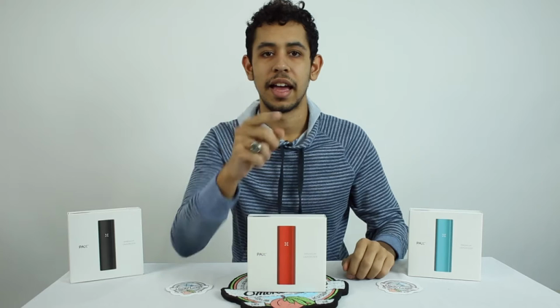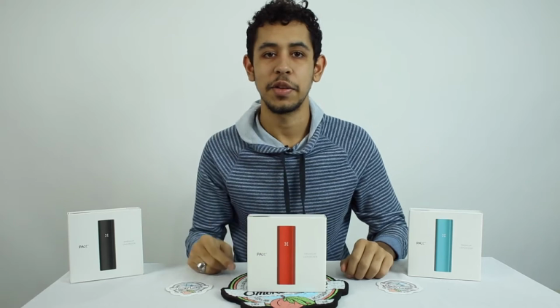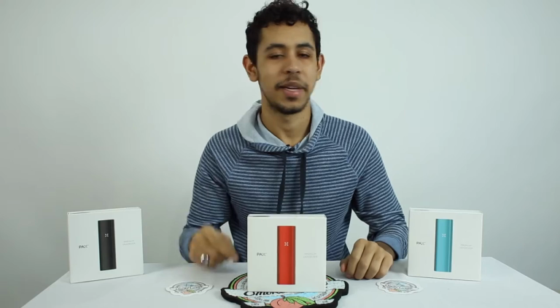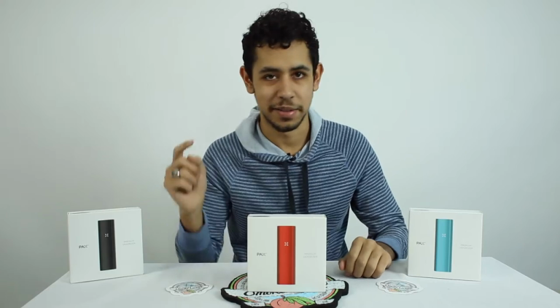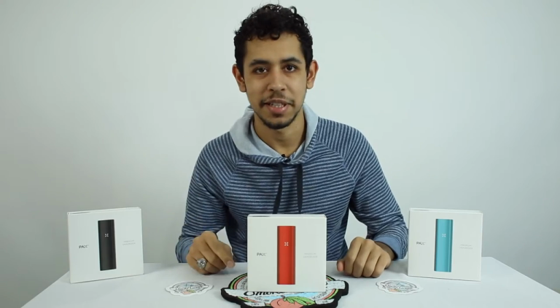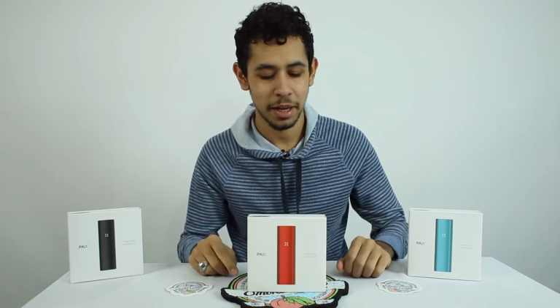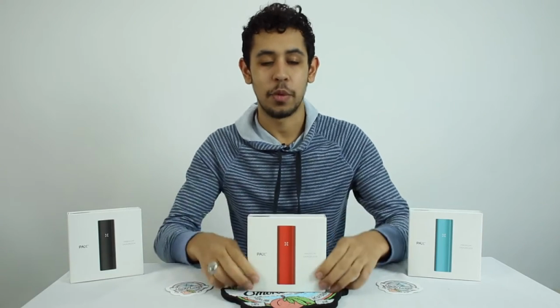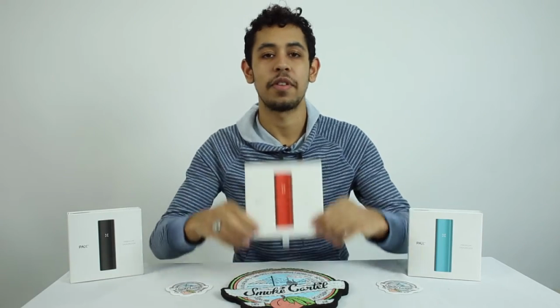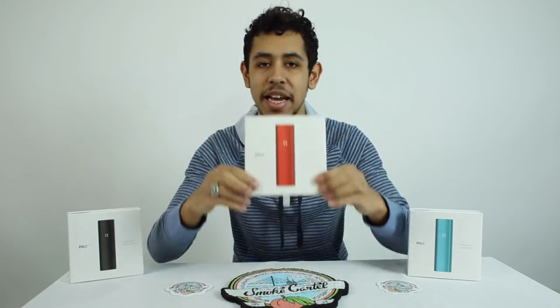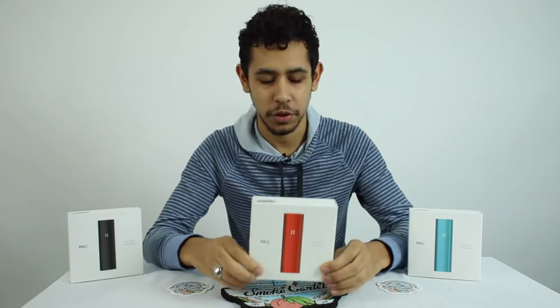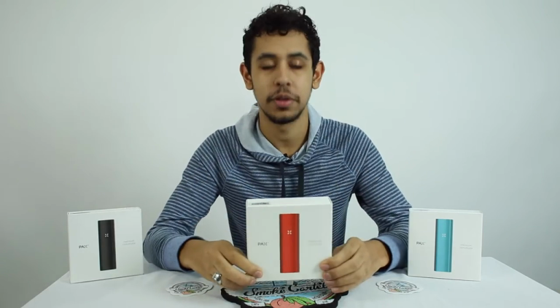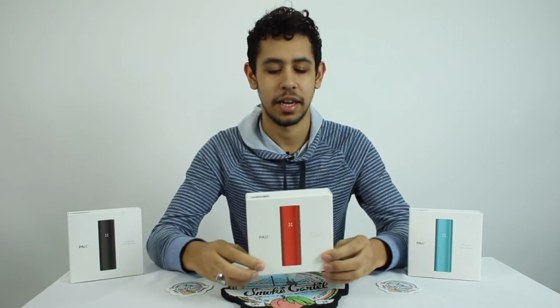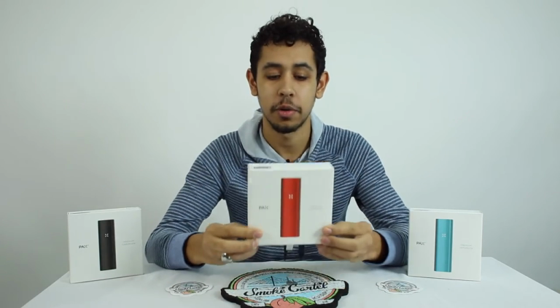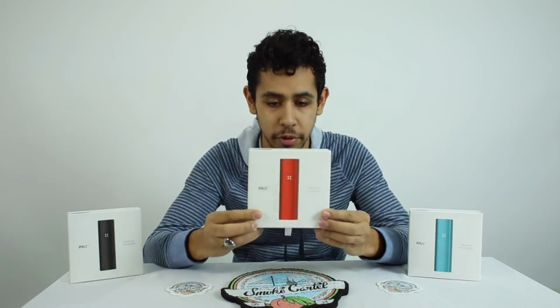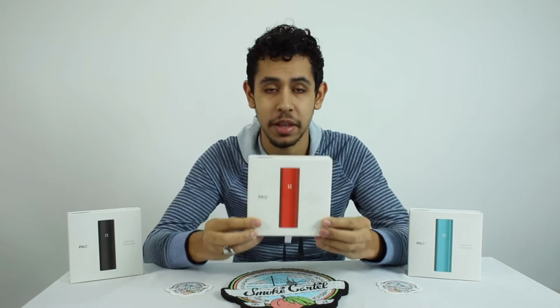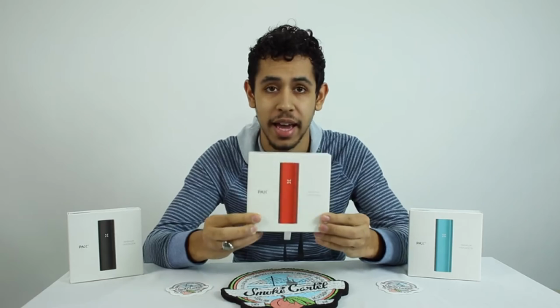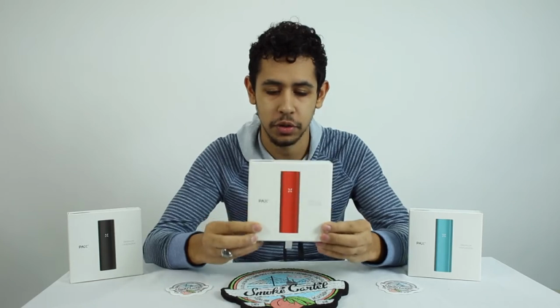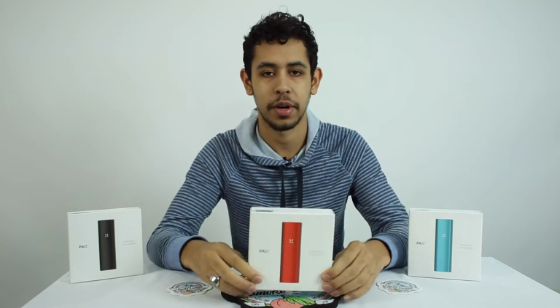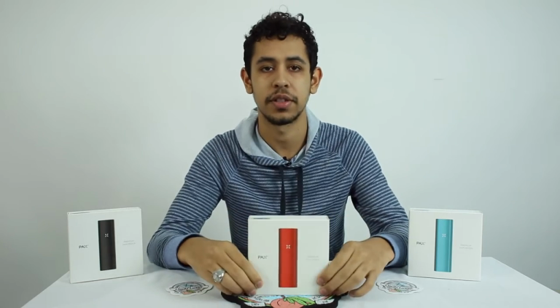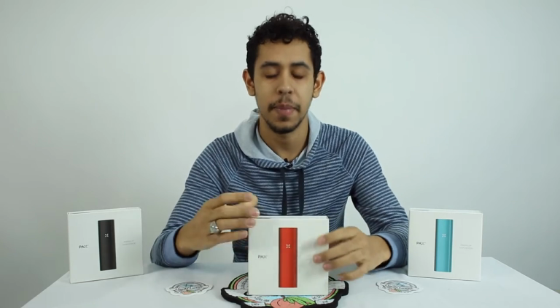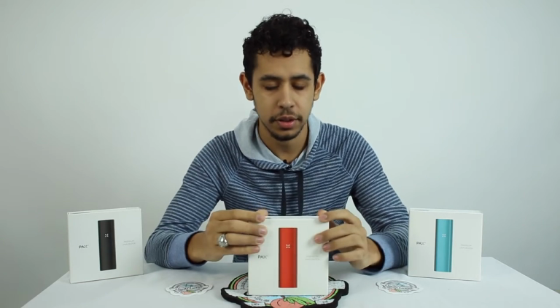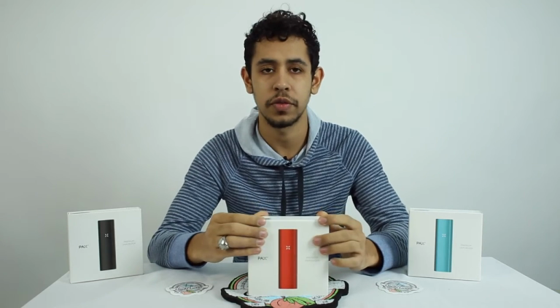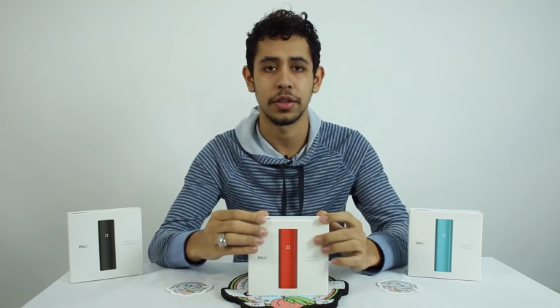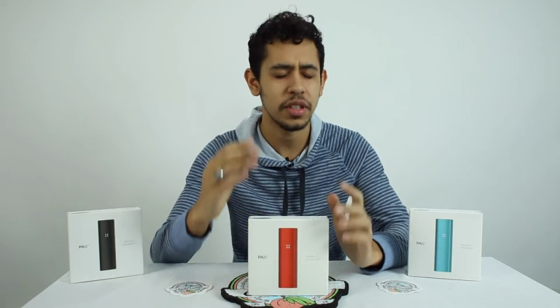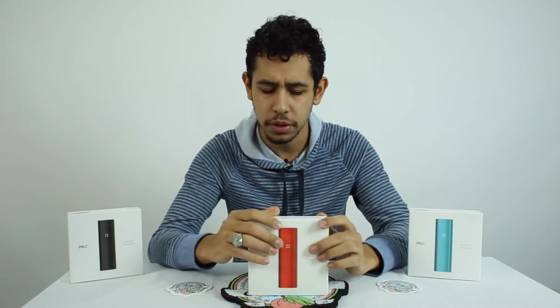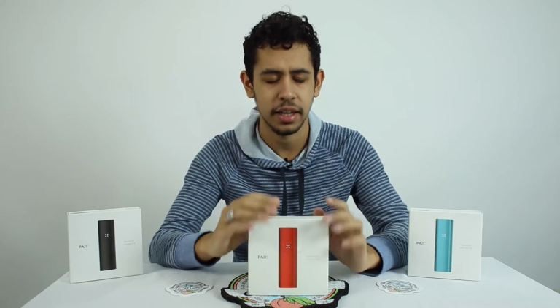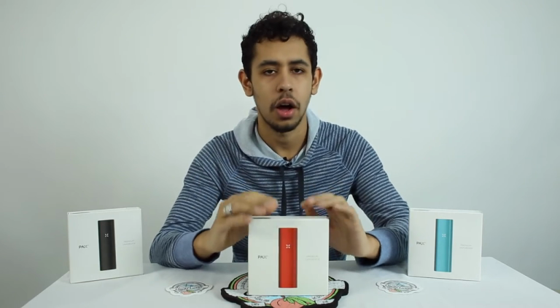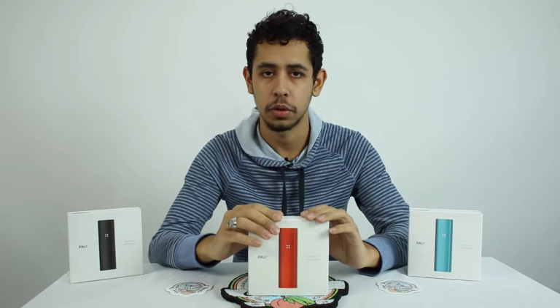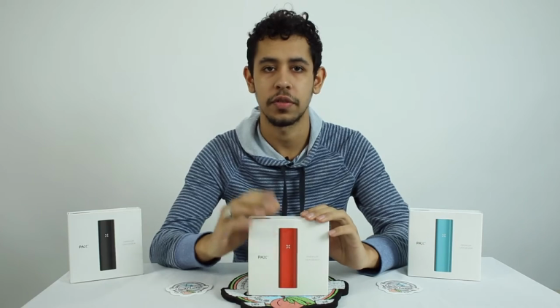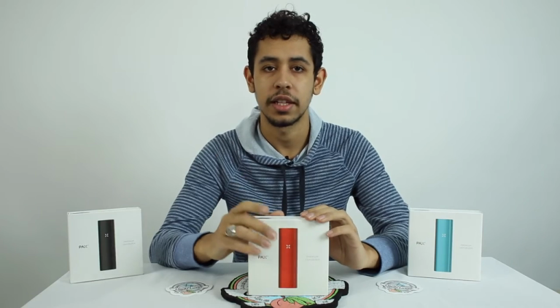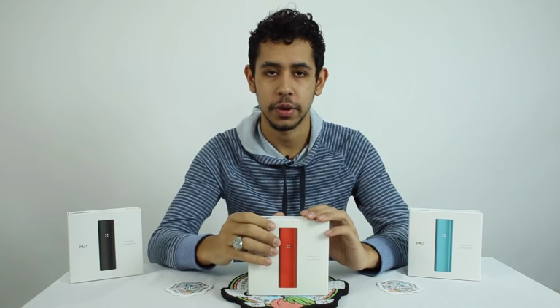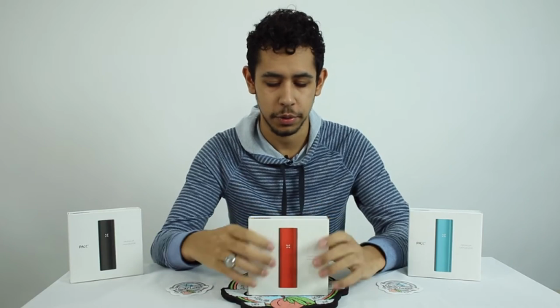Hey YouTube, it's Dab and Doug and we have an amazing review to do today. We're going to be reviewing the PAX II Vaporizer. It's an amazing new vaporizer, sleek new design, all cool stuff. Let's get straight into it.